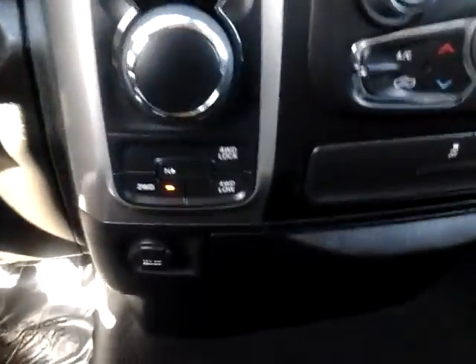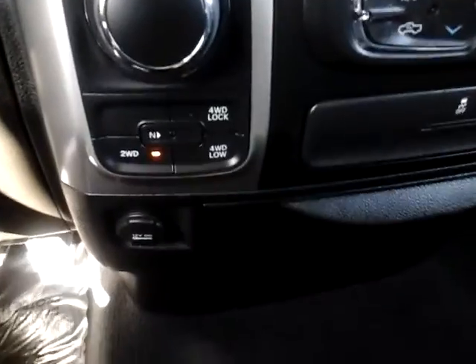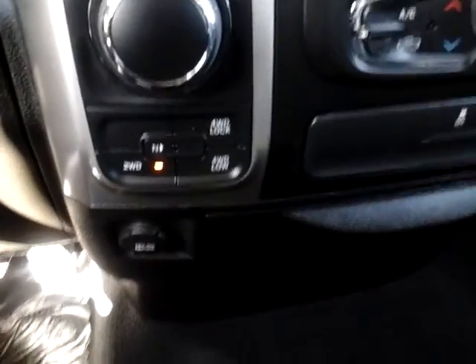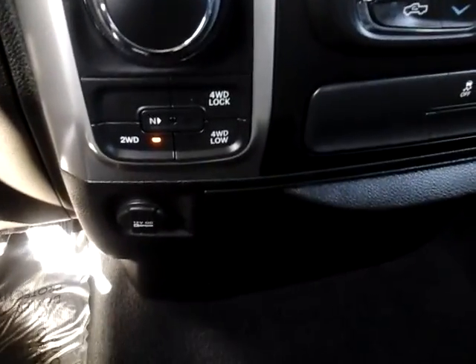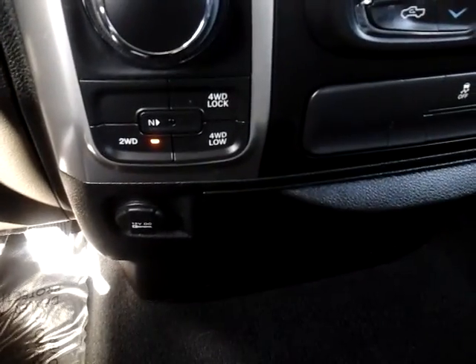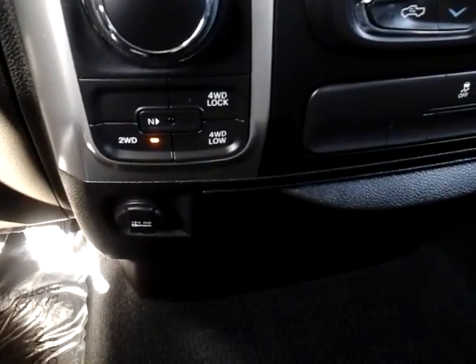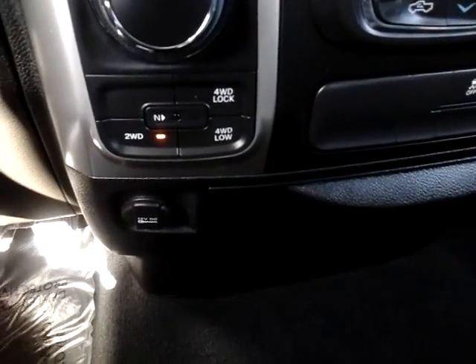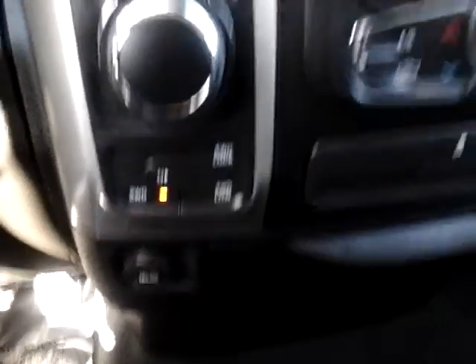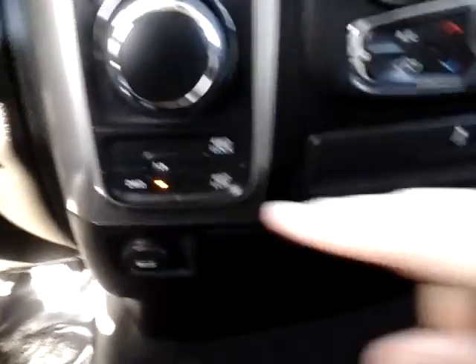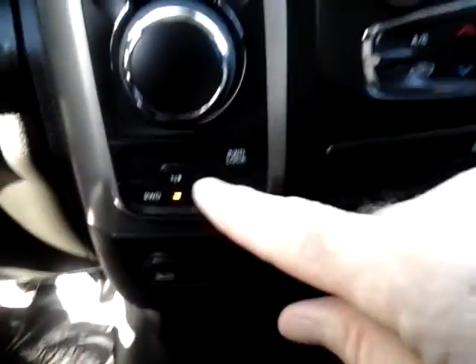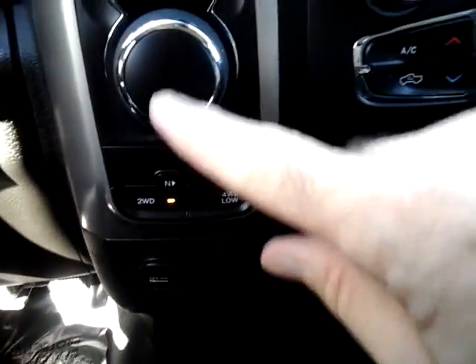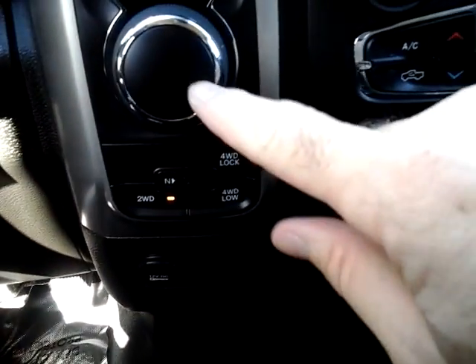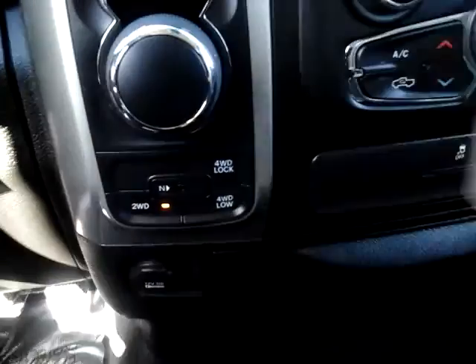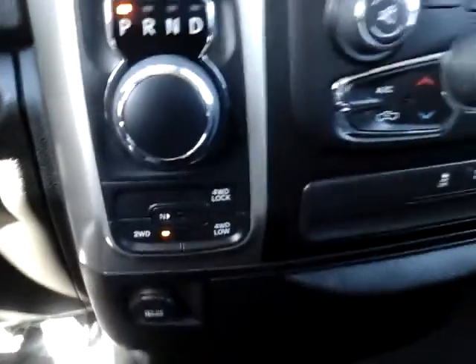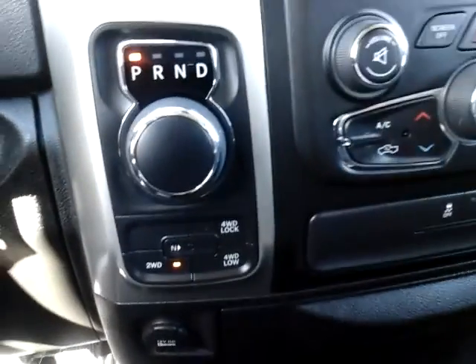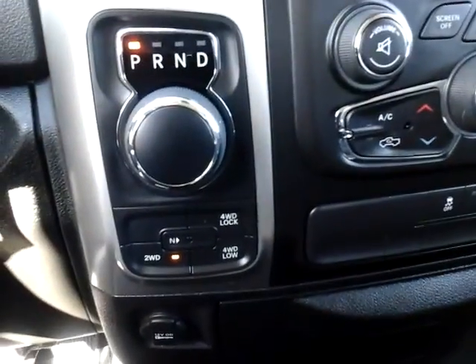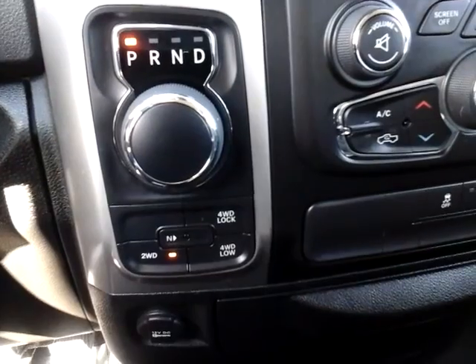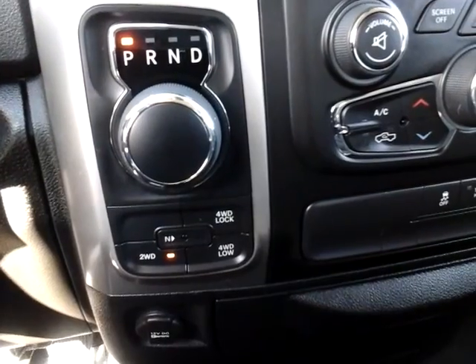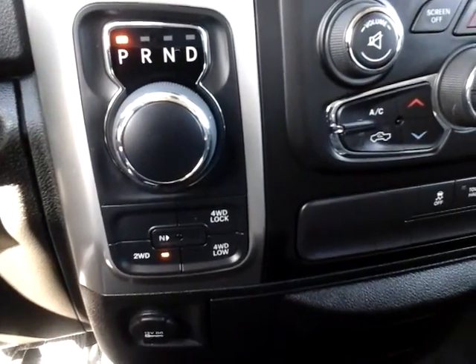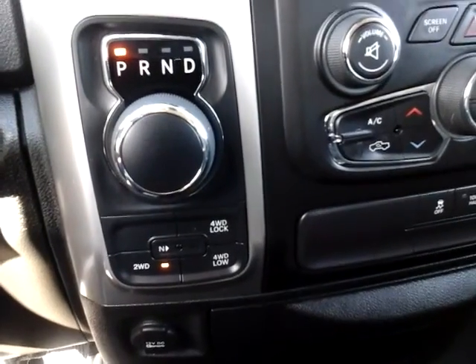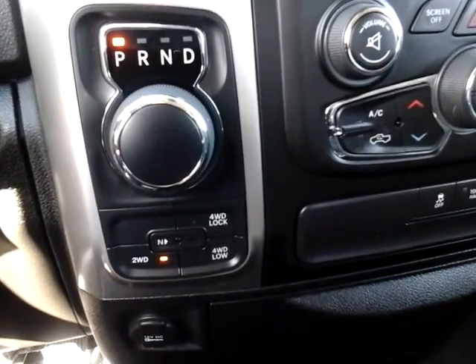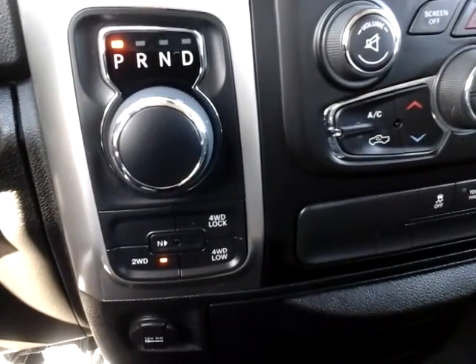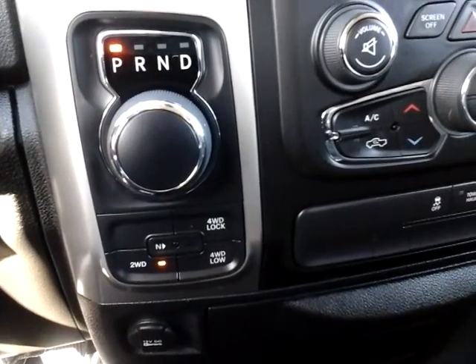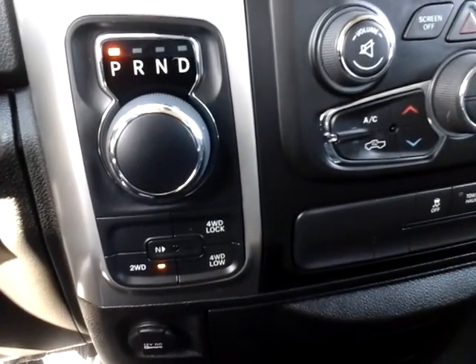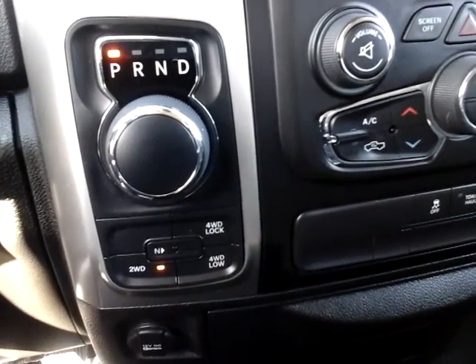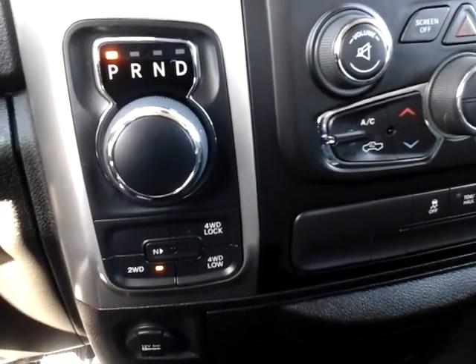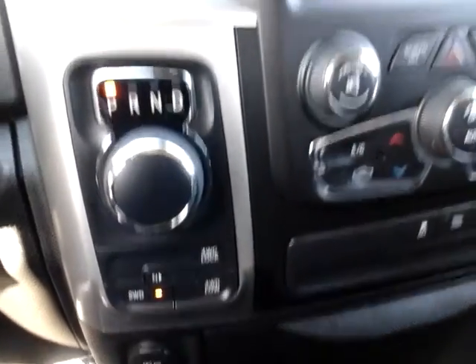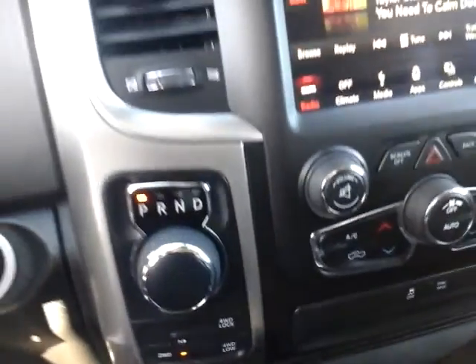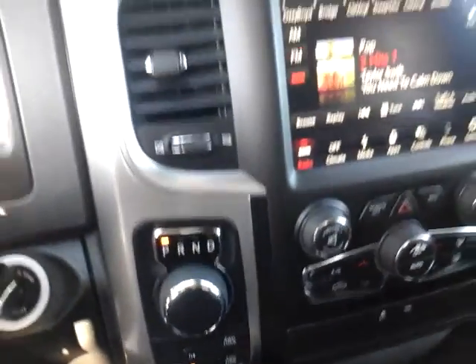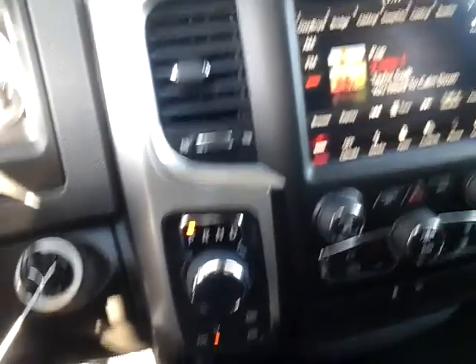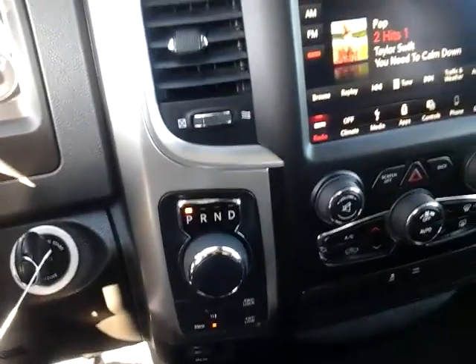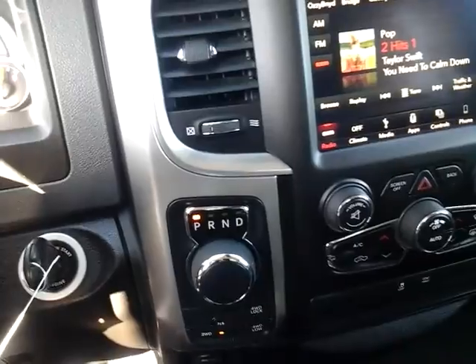Your four-wheel drive buttons are down below your gear selector, so it's pretty straightforward and very easy to use to switch the vehicle into four-wheel drive.